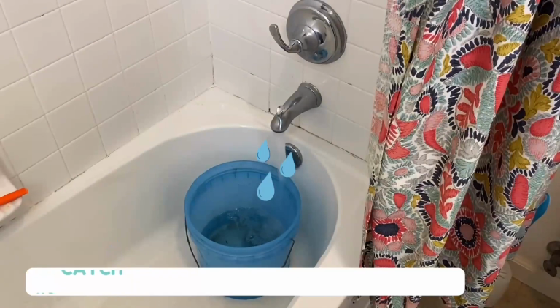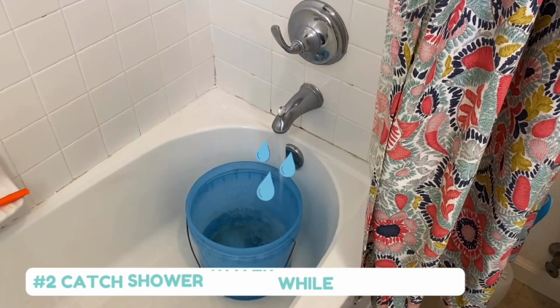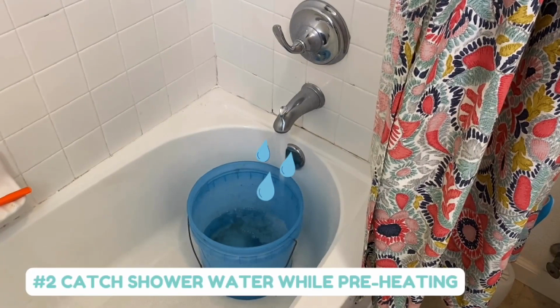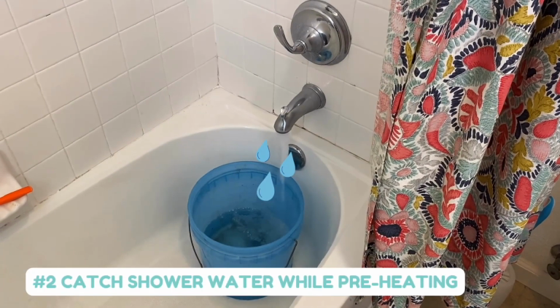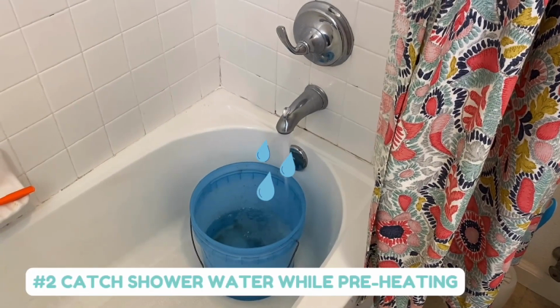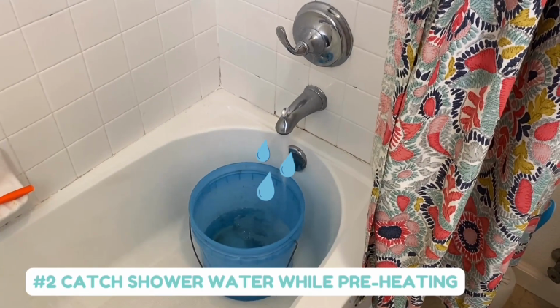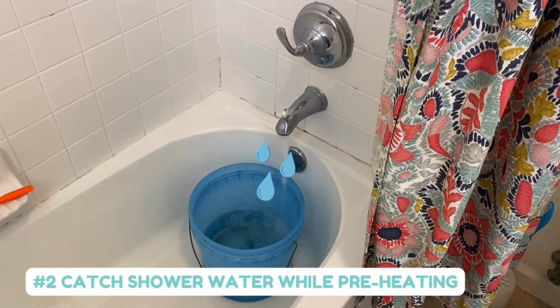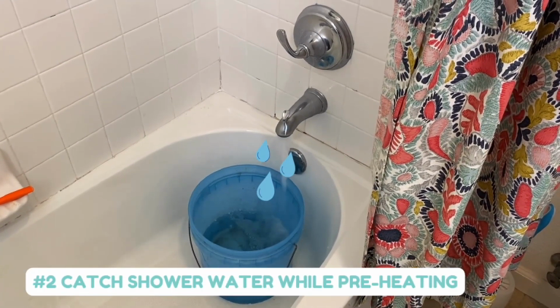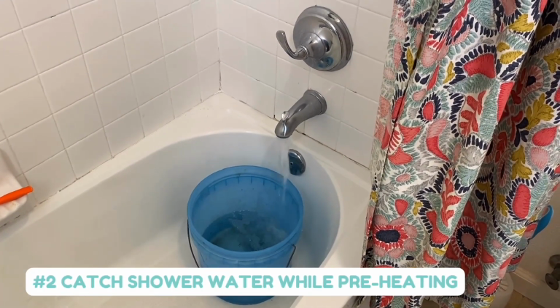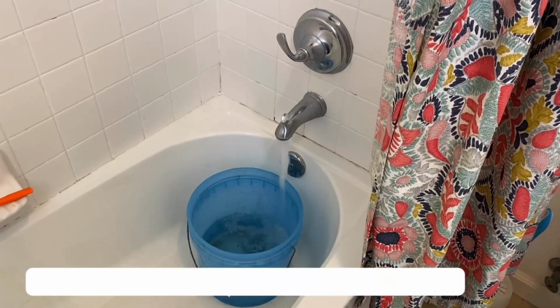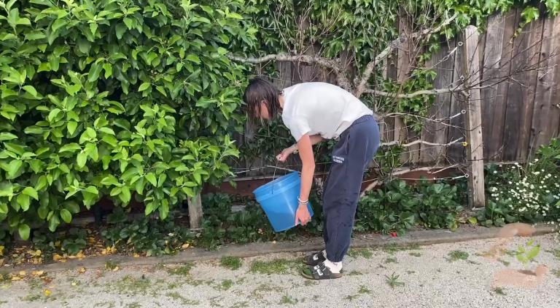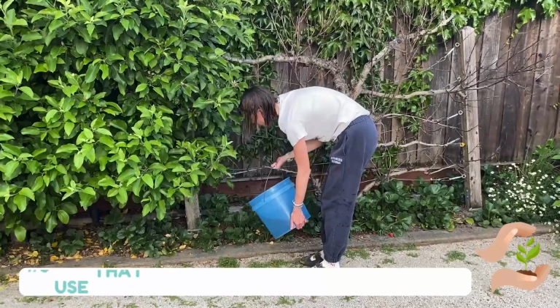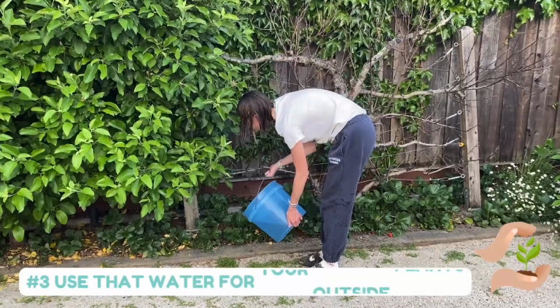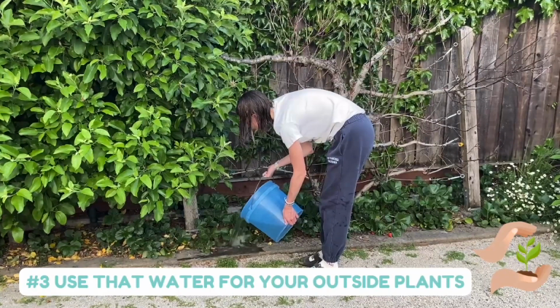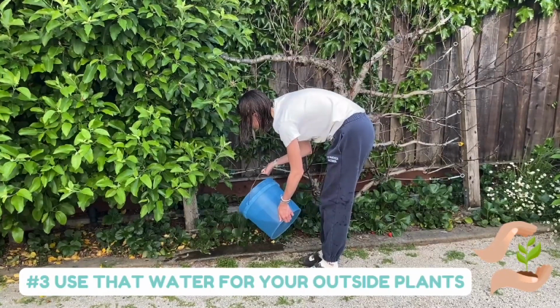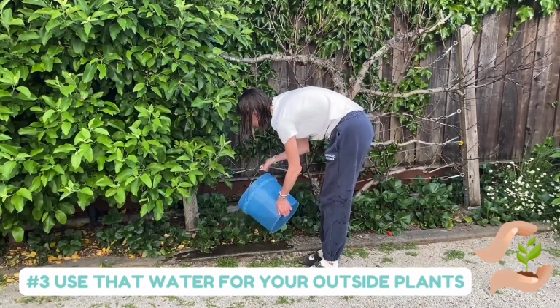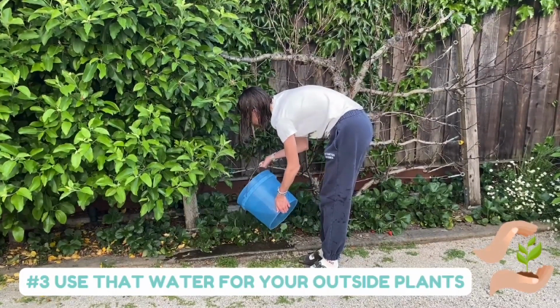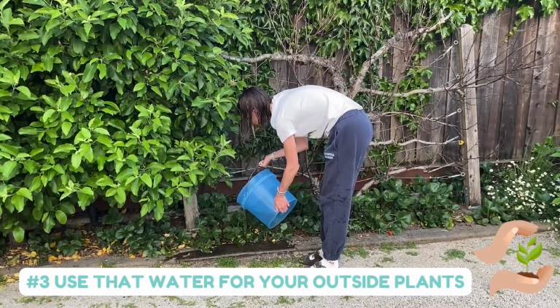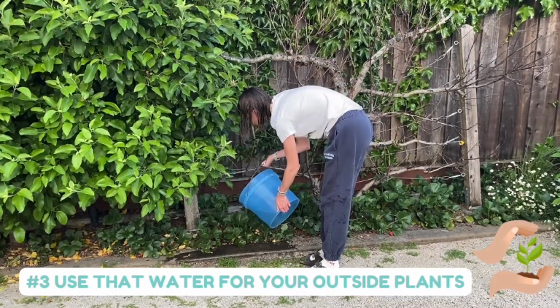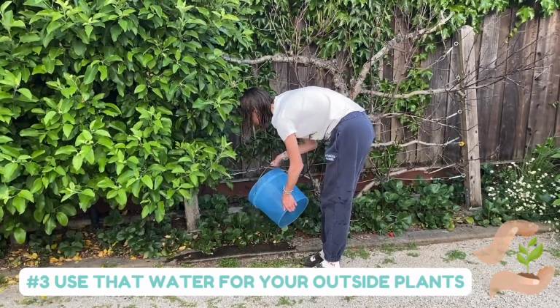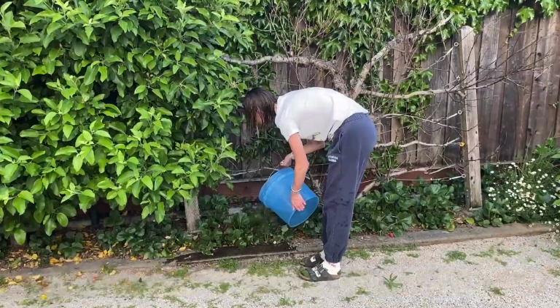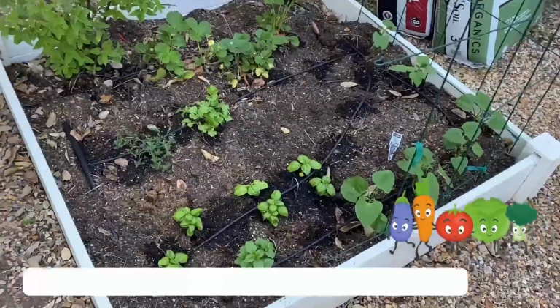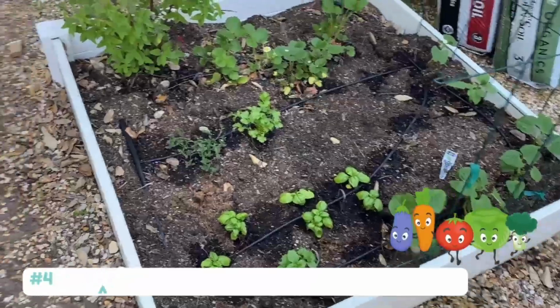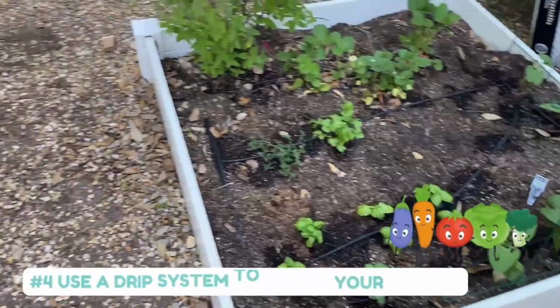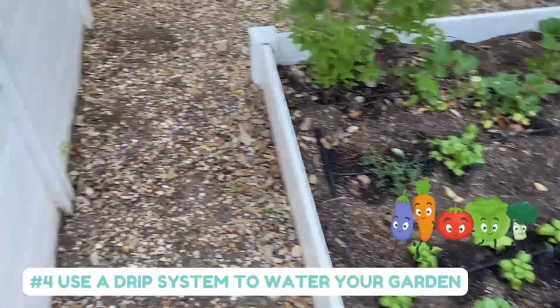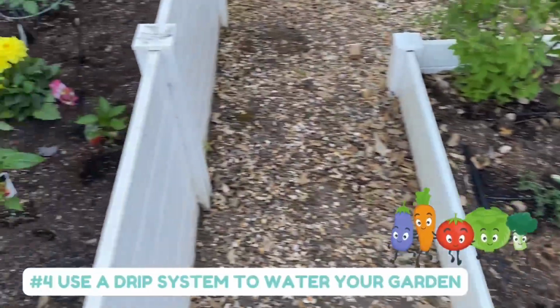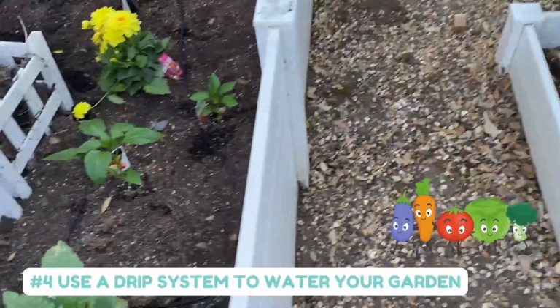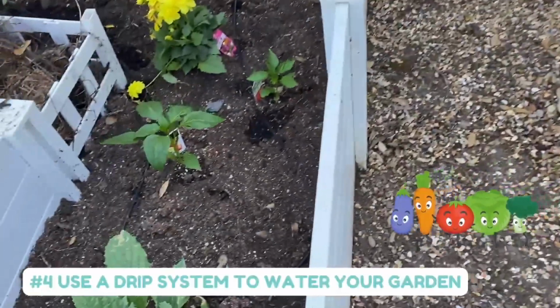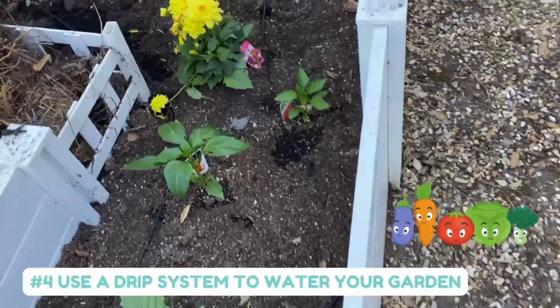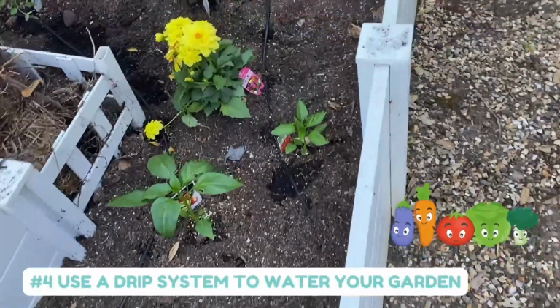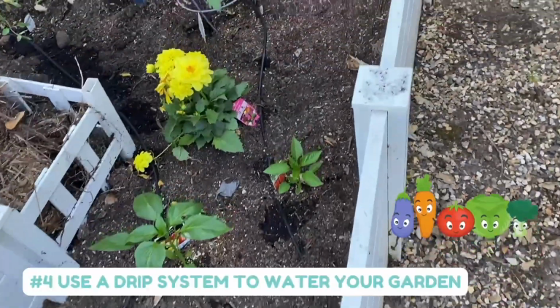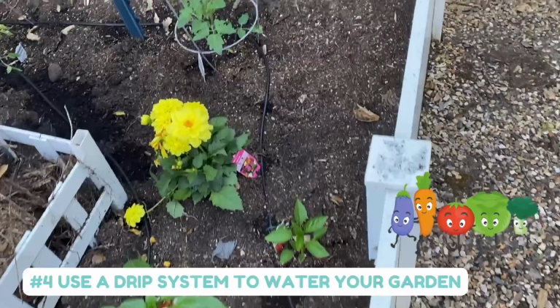While waiting for your shower to heat up, fill up a bucket full of water and use that to water your outdoor plants, just like I'm doing. Use drip irrigation in your garden, which saves water by minimizing evaporation.